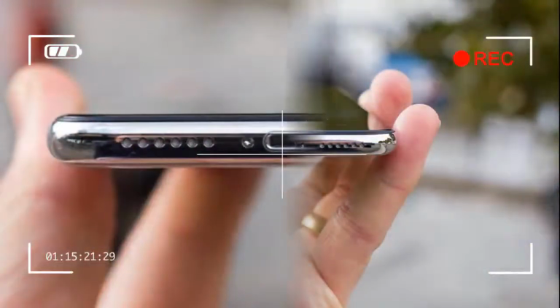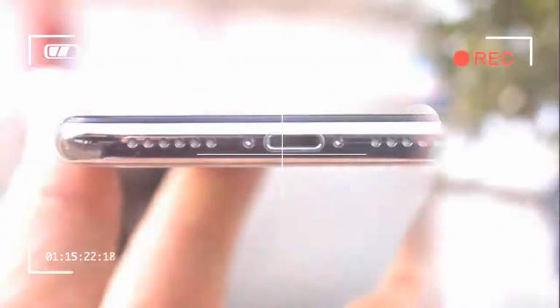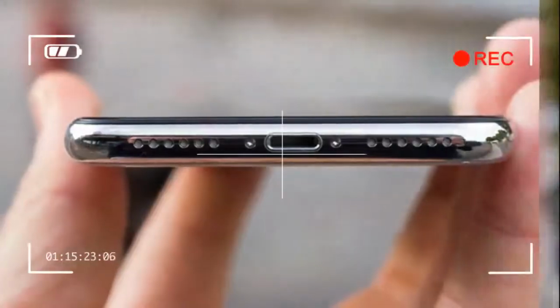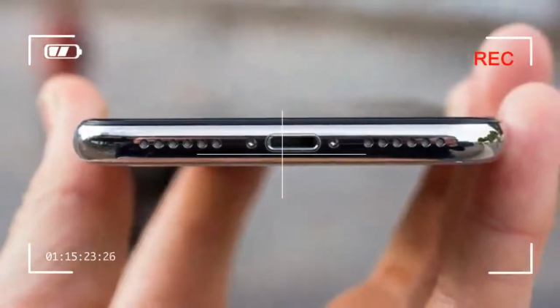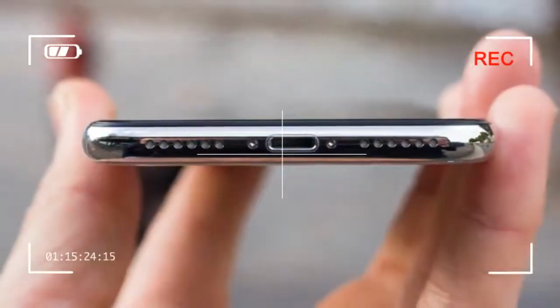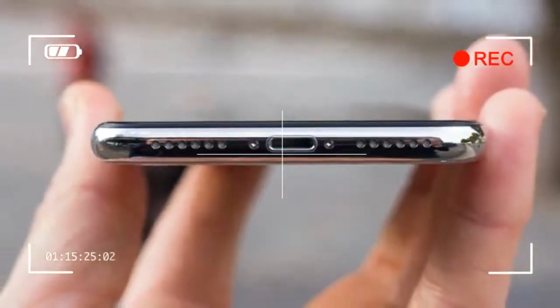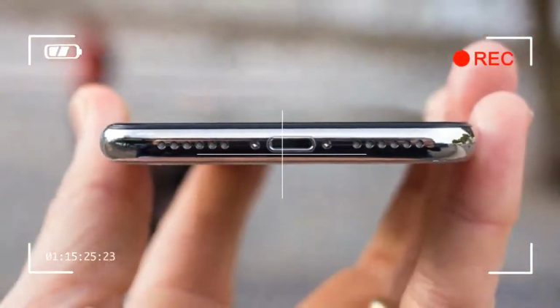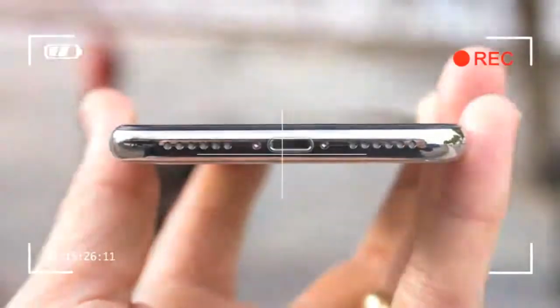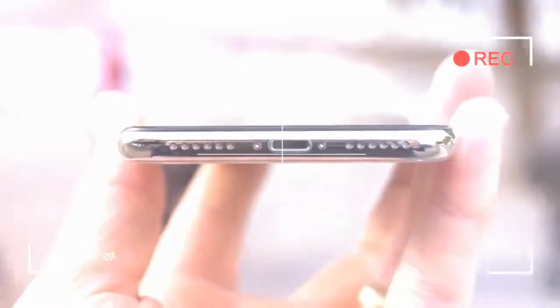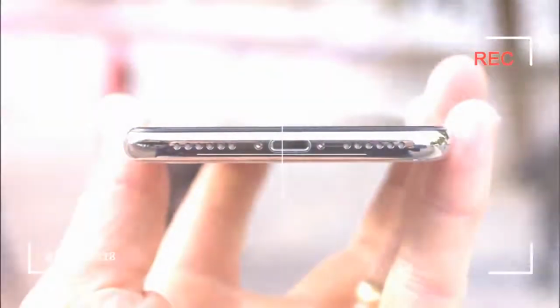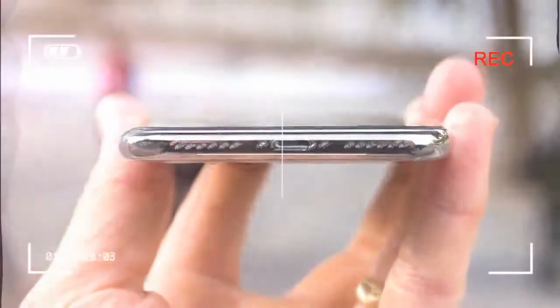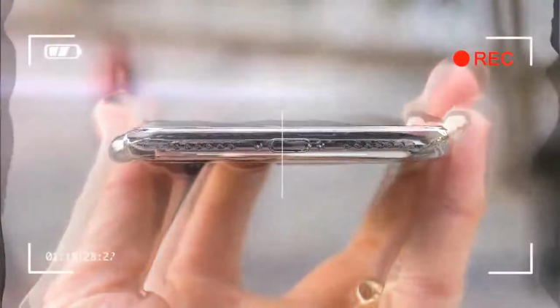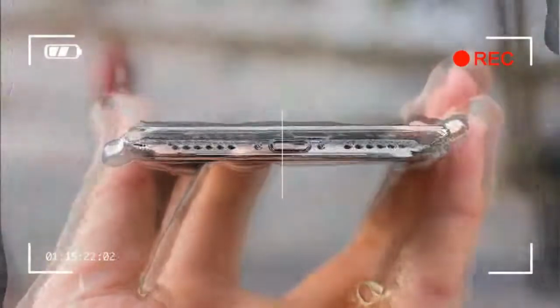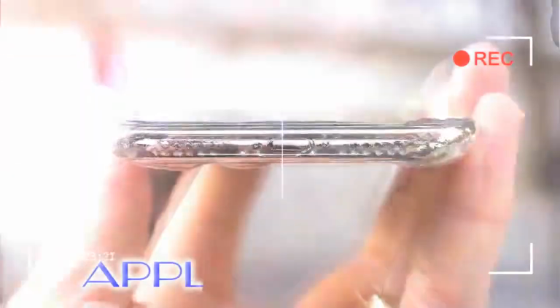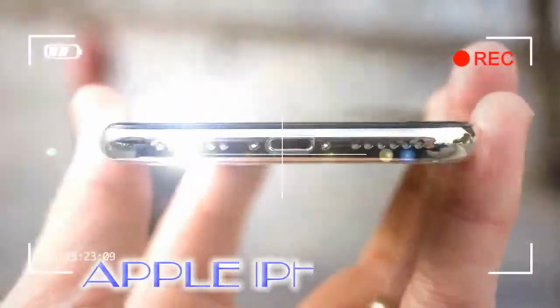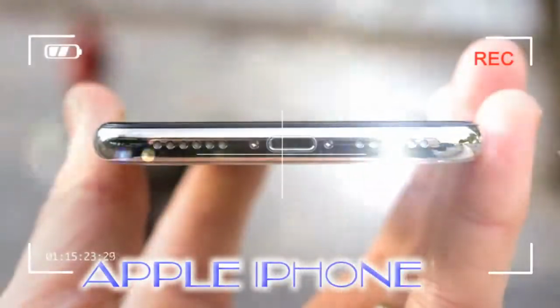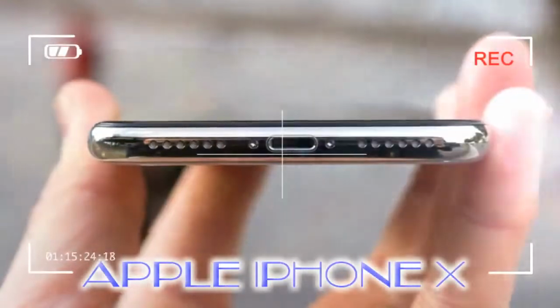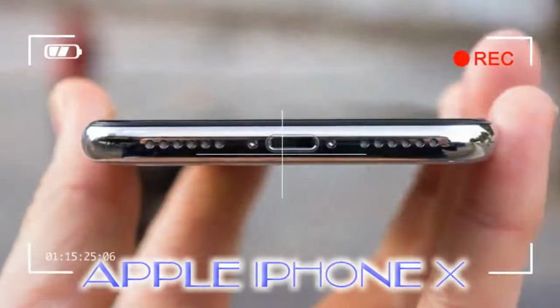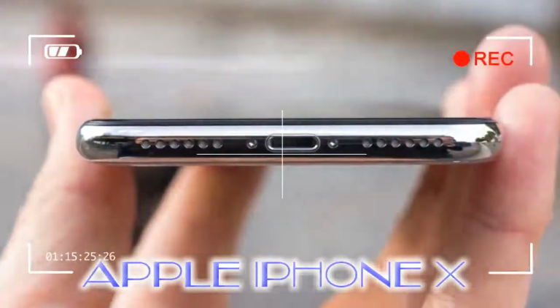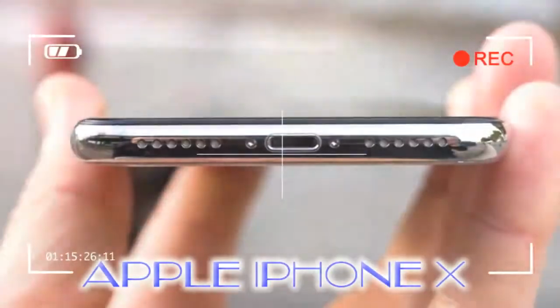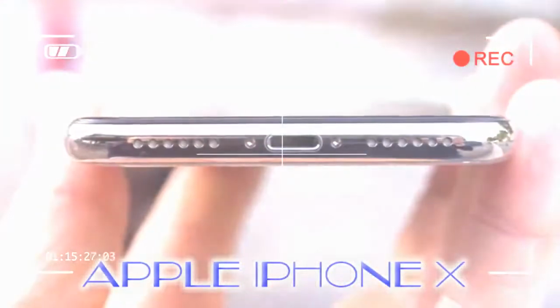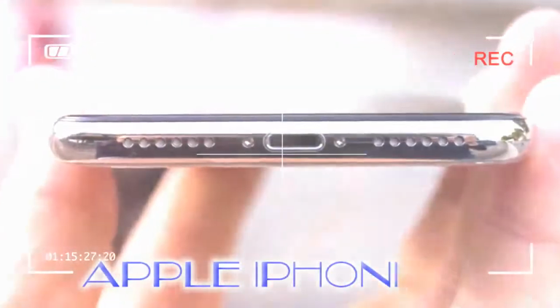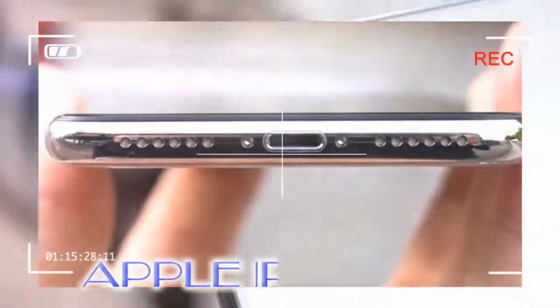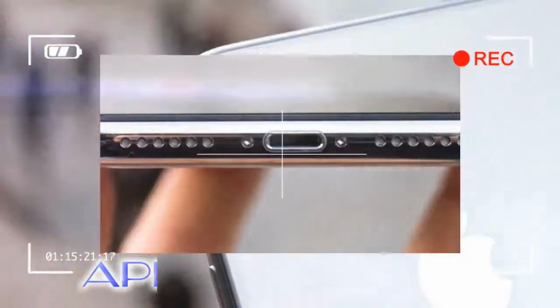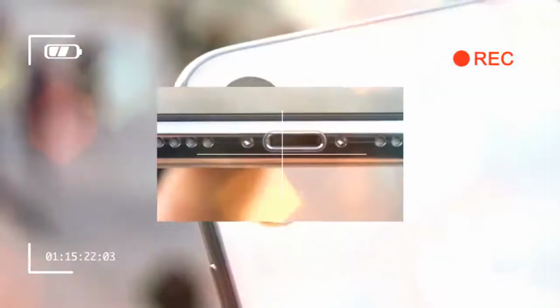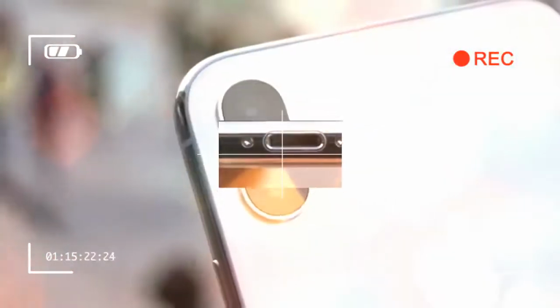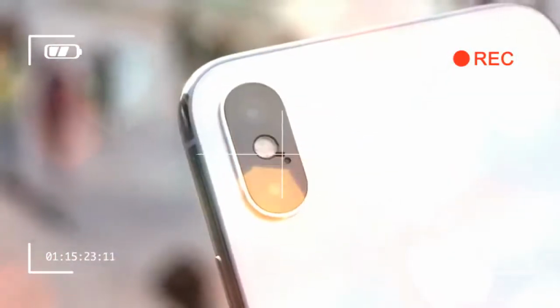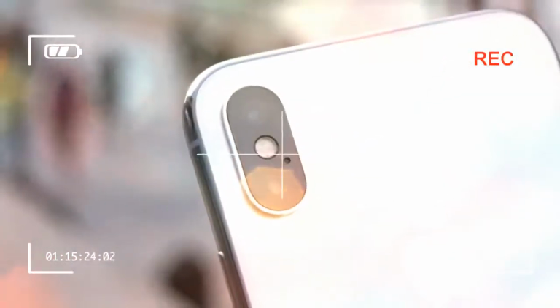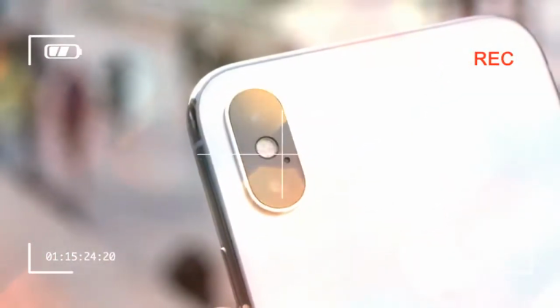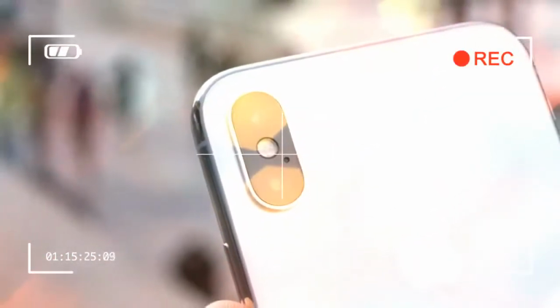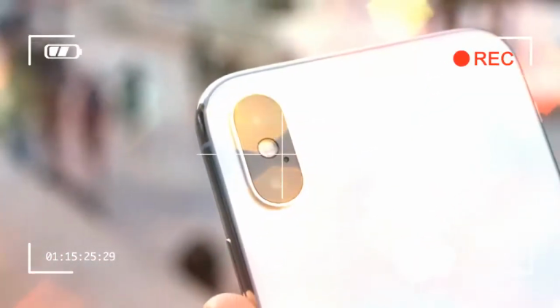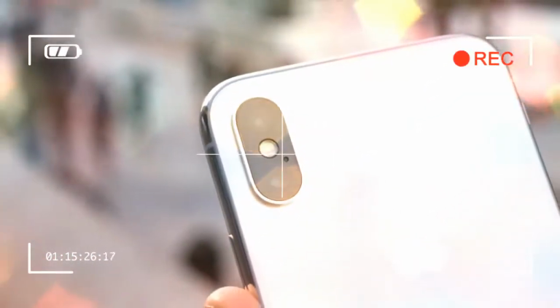With the Apple iPhone X now available to buy, is this the most important iPhone since 2007? Do those new technologies really add anything and, perhaps for many, is it really worth the money?